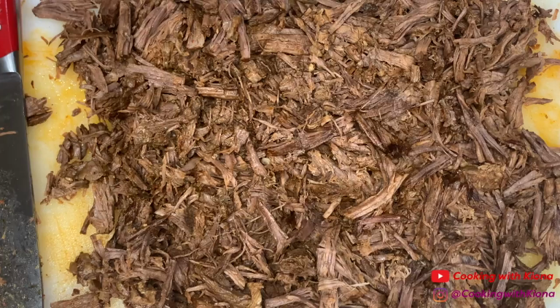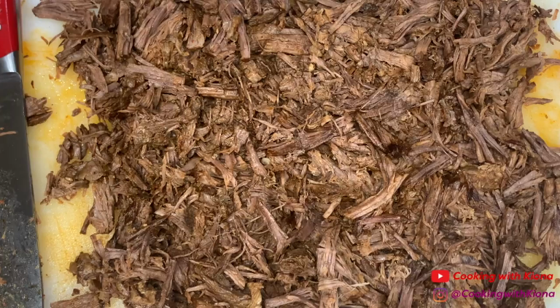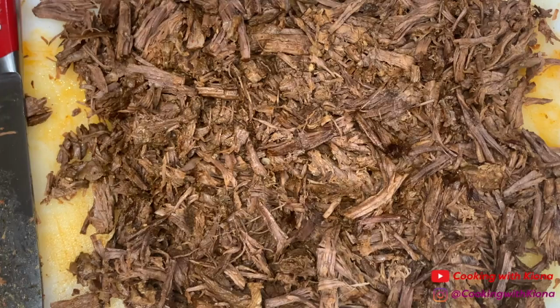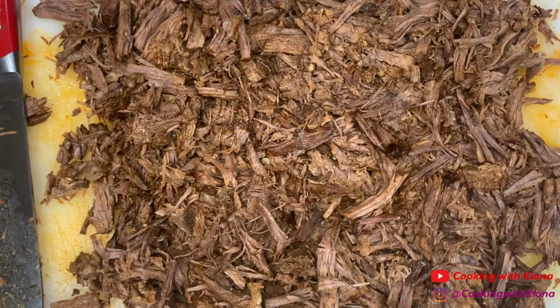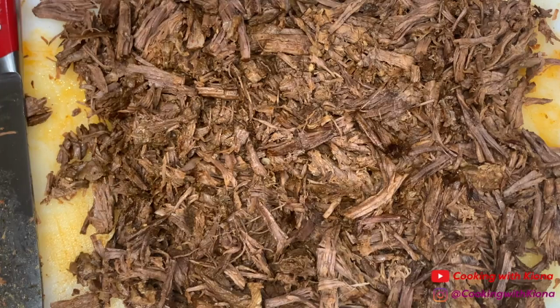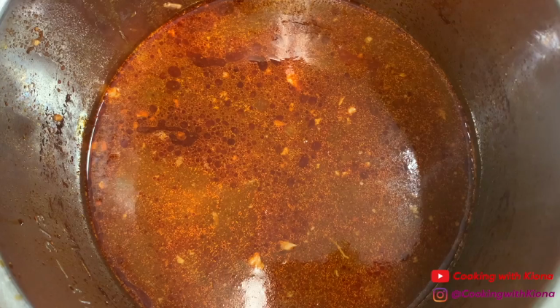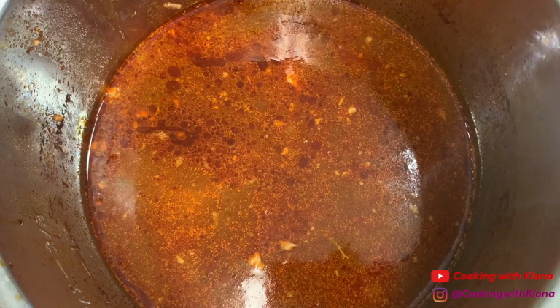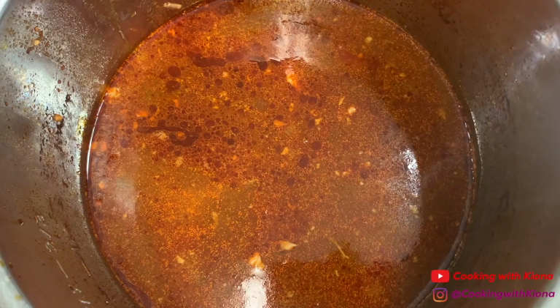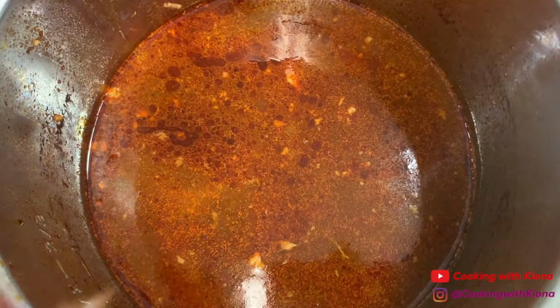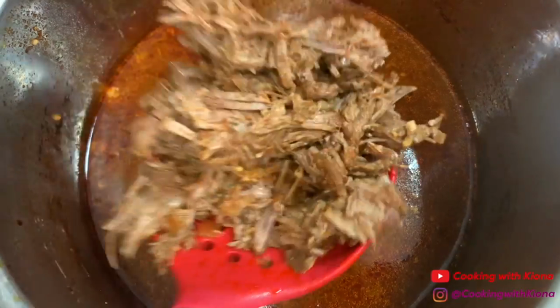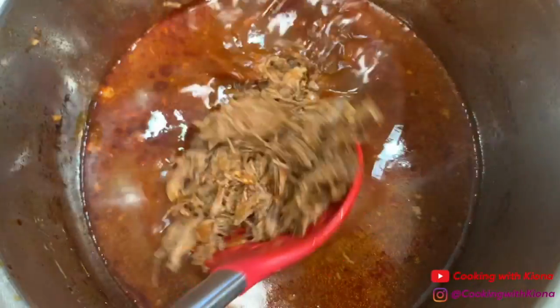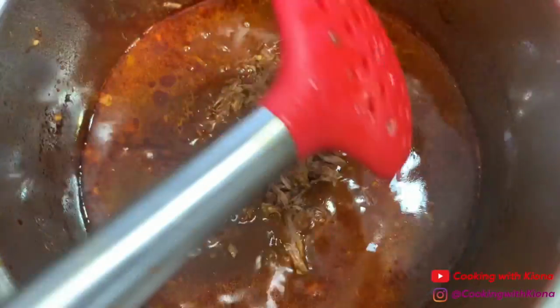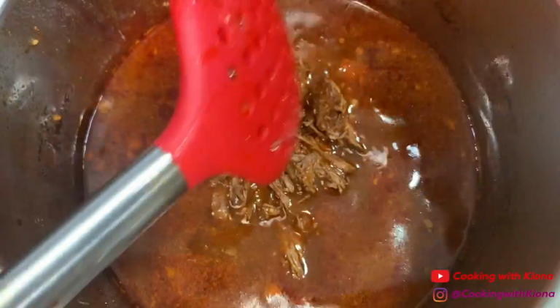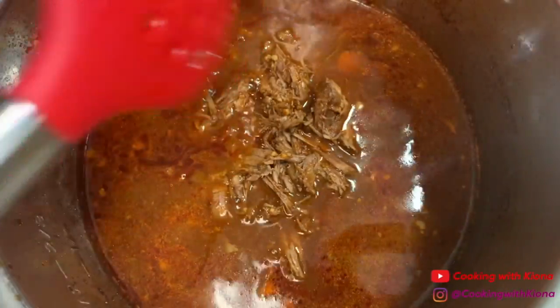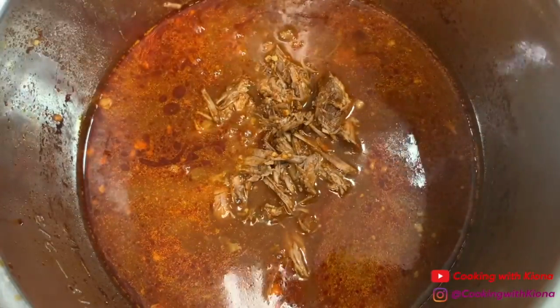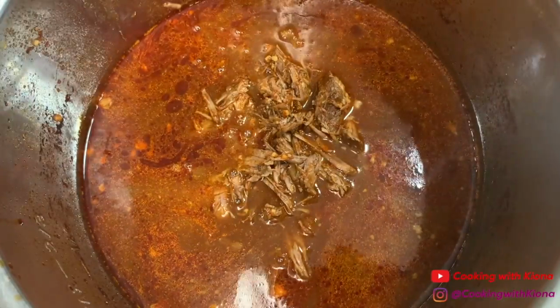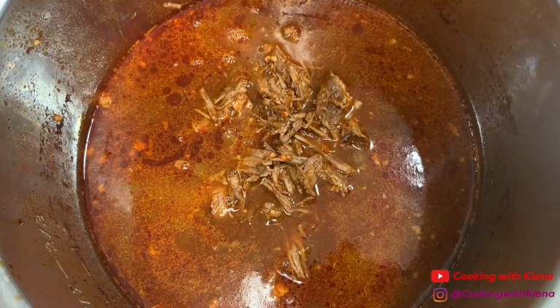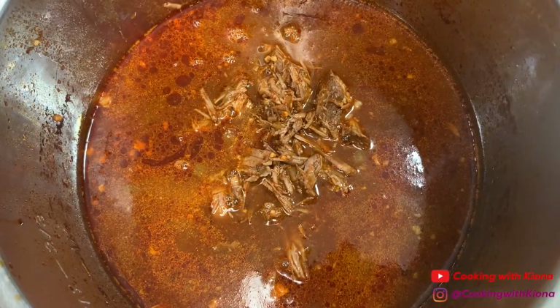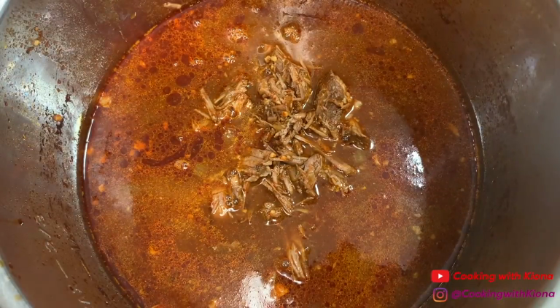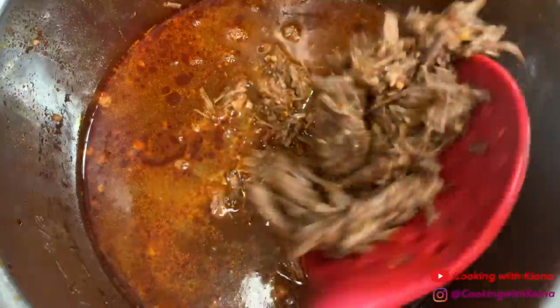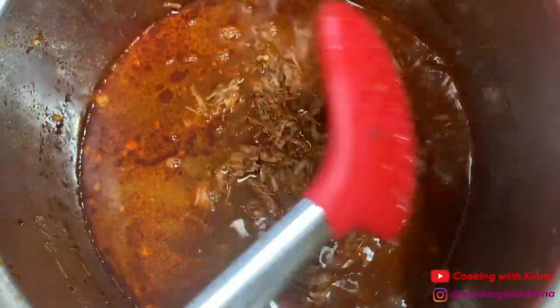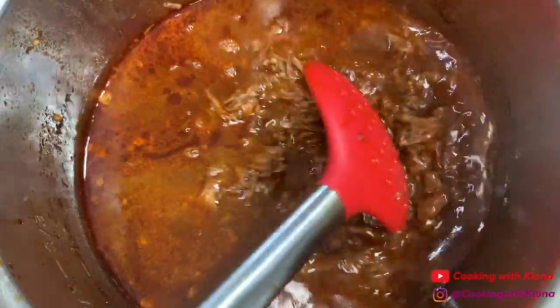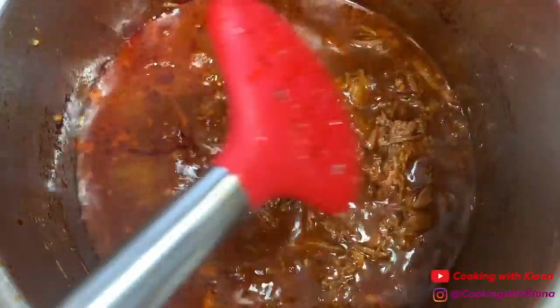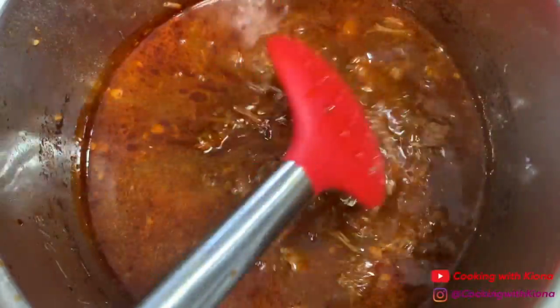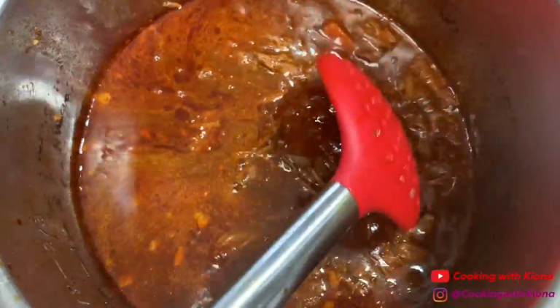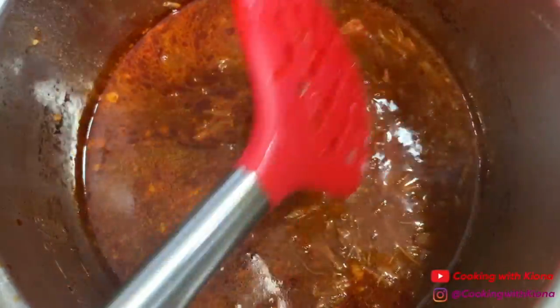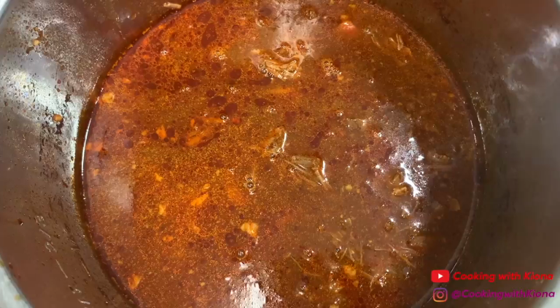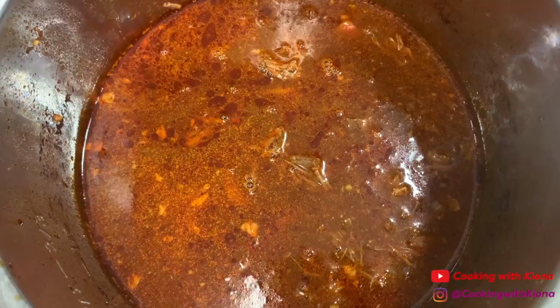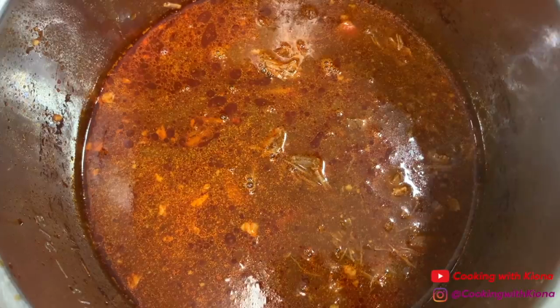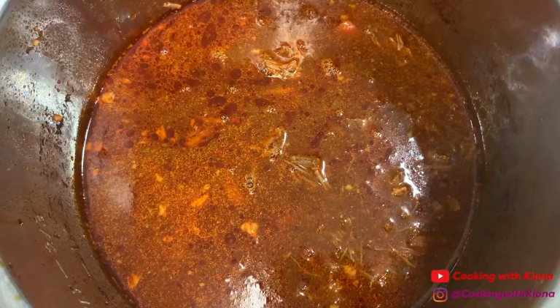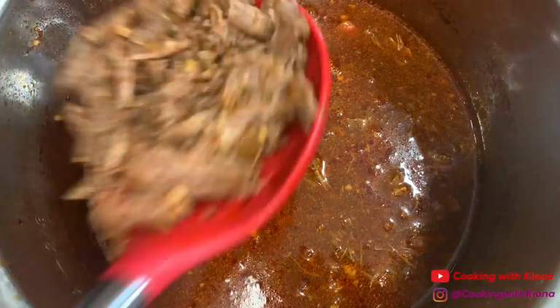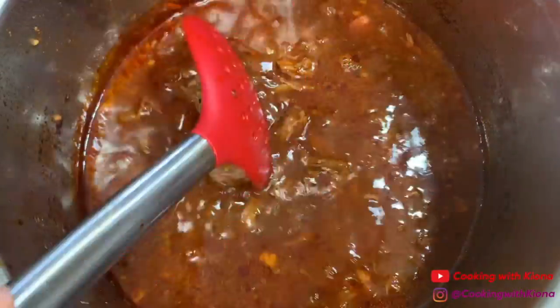When you're finished, add your beef back into the broth. Let the beef soak in the broth for a while — this is going to make it really juicy. Take the beef out when you're ready to make your egg rolls.